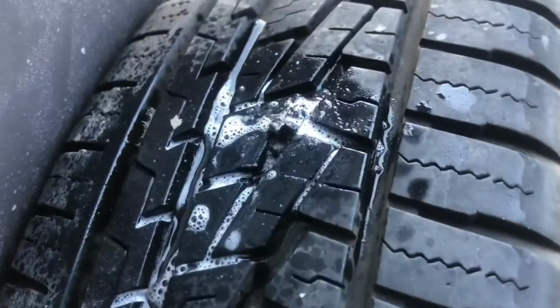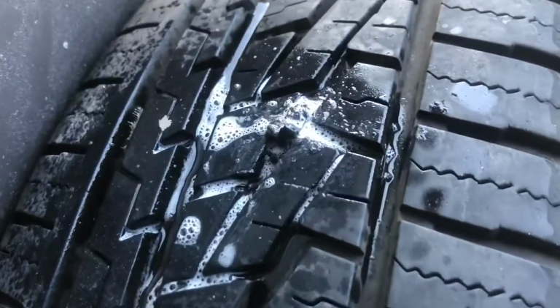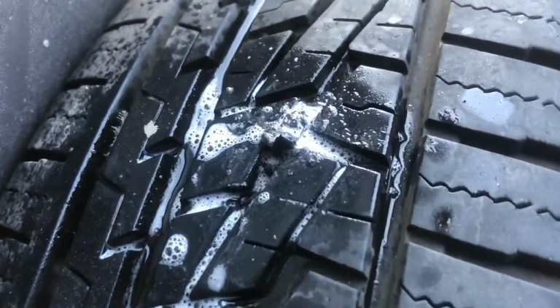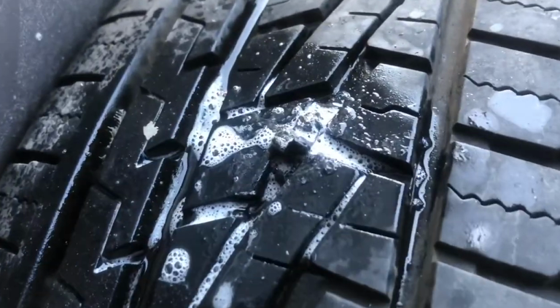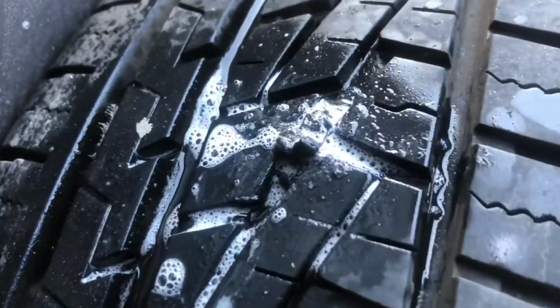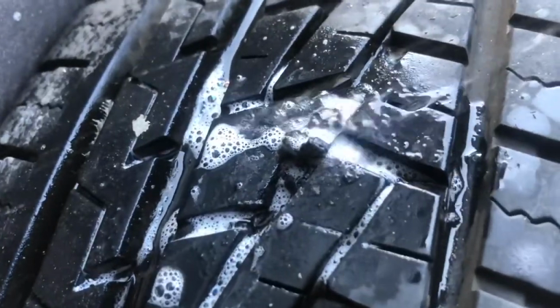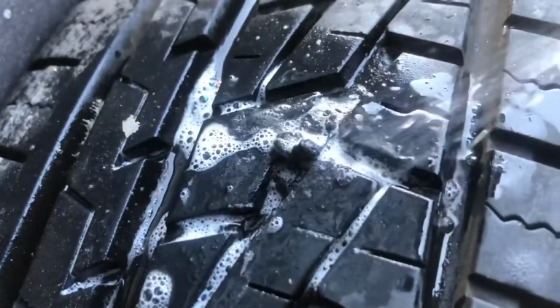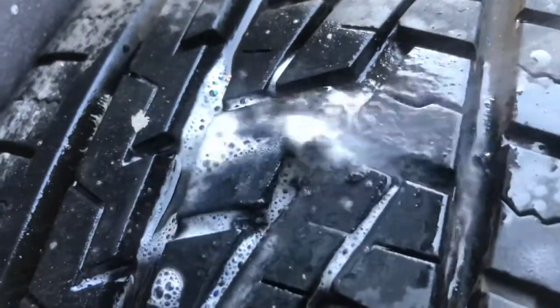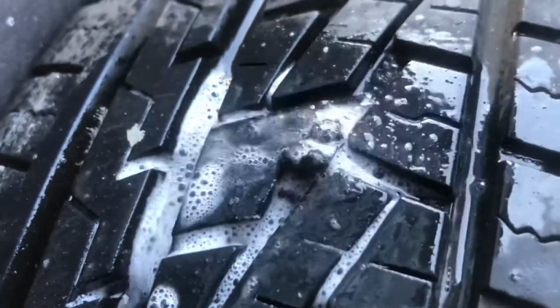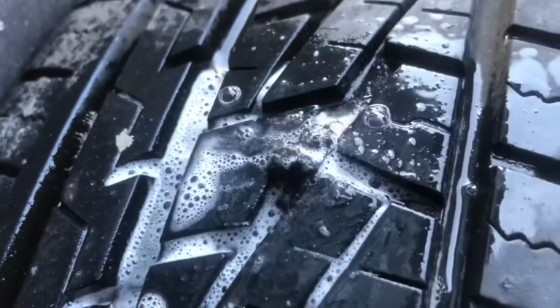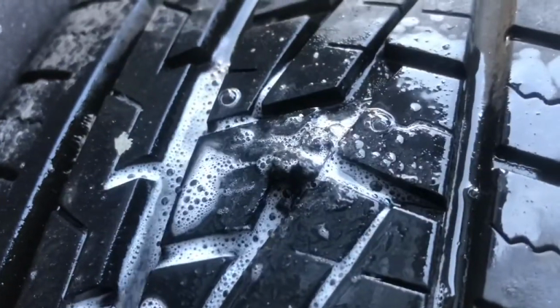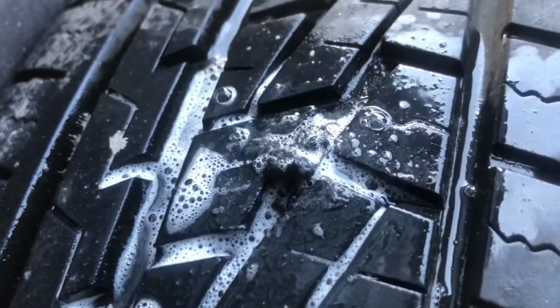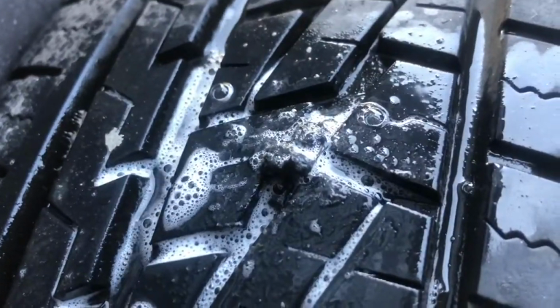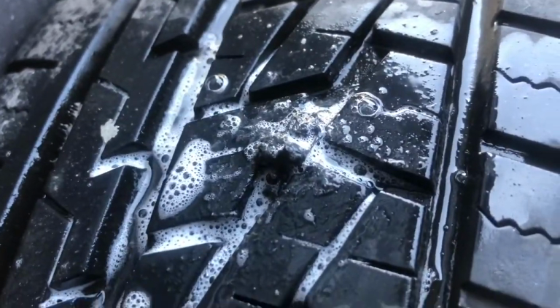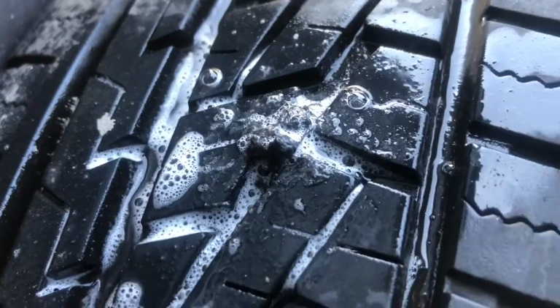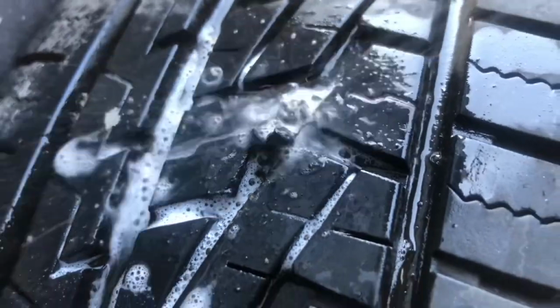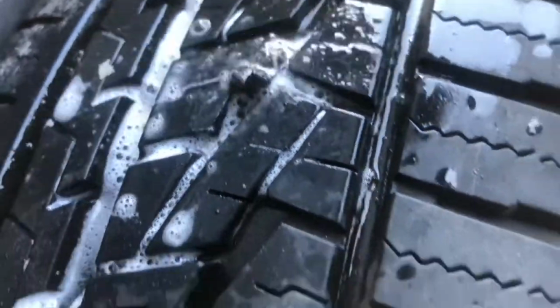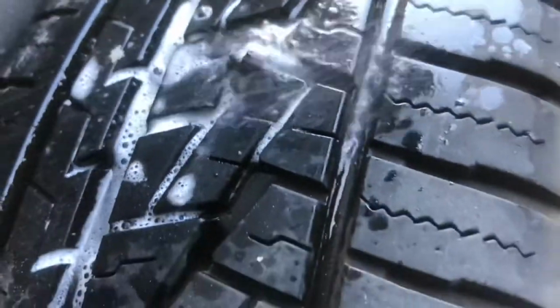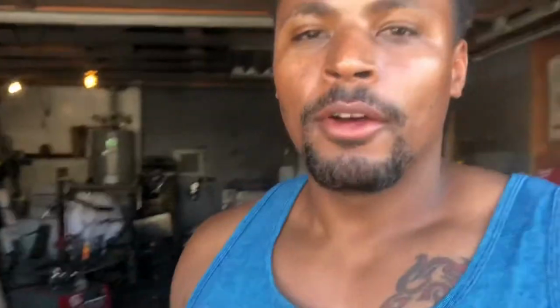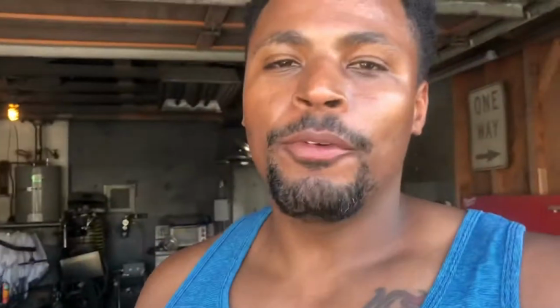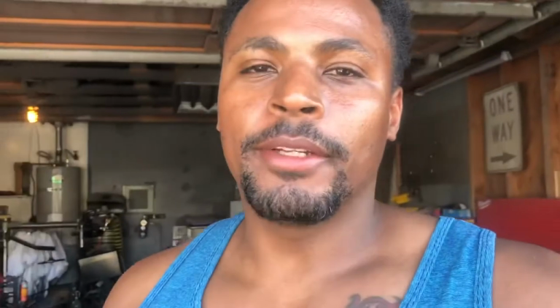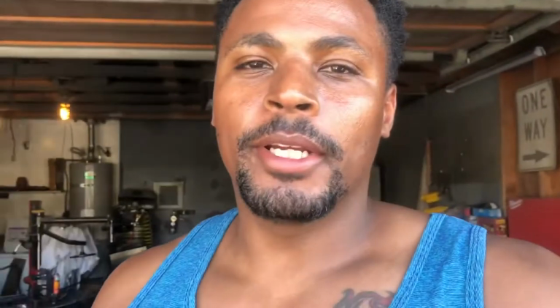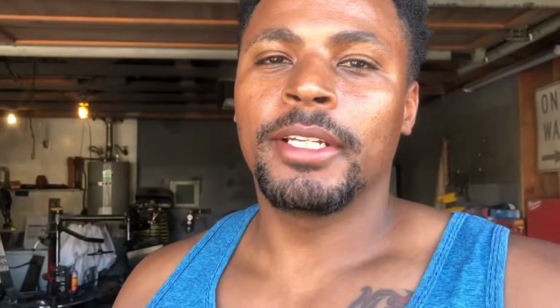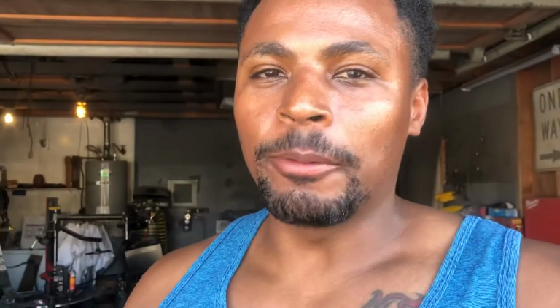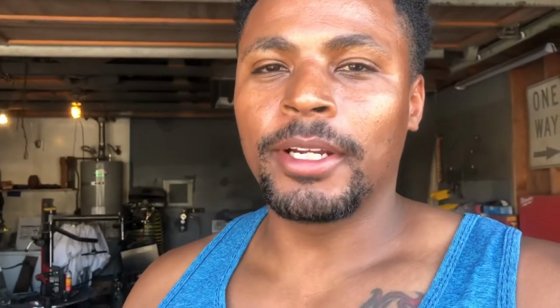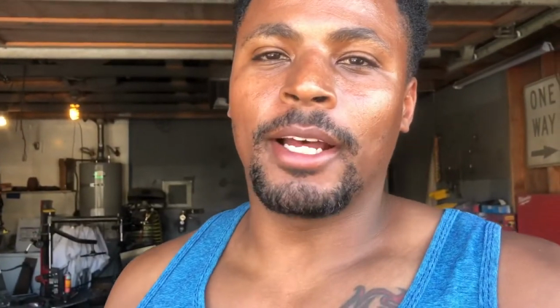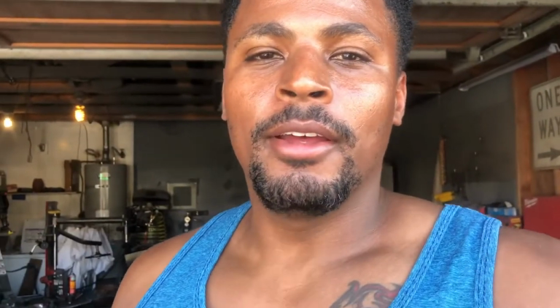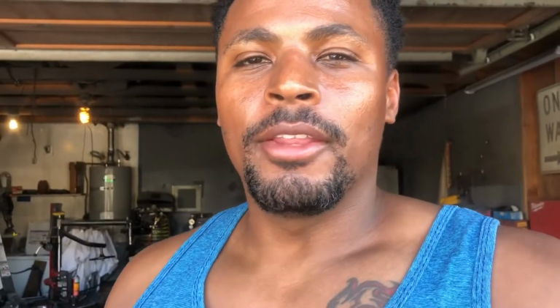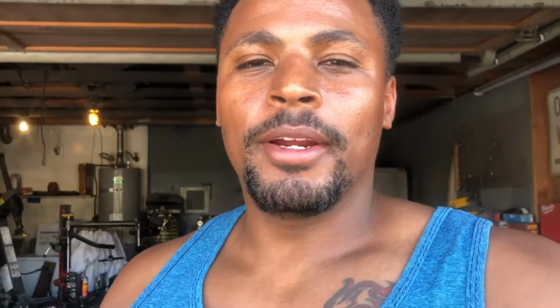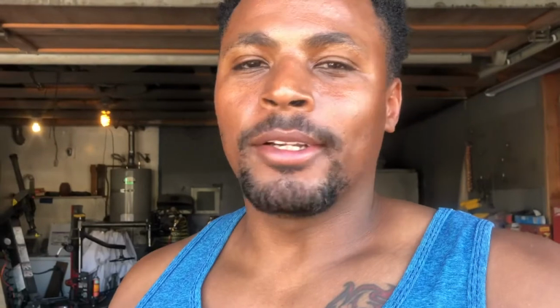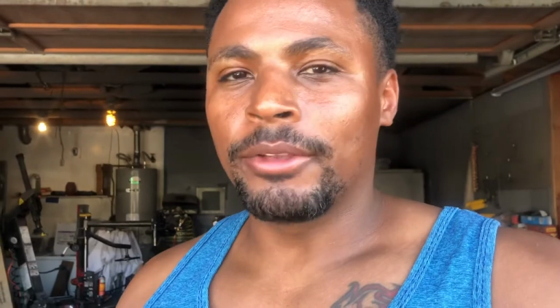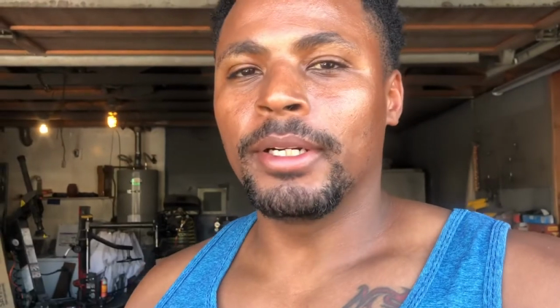And we have no bubbles, so that tire is fixed. Hopefully this information helps one of you guys out. The repair kit is only like three bucks.